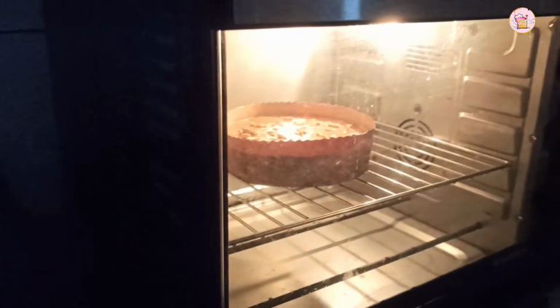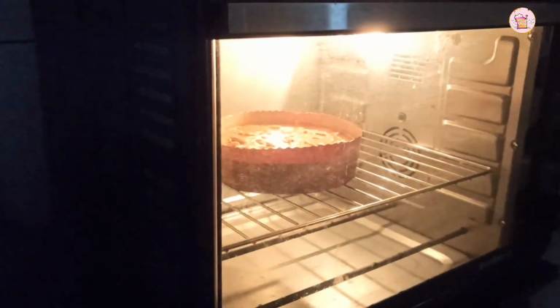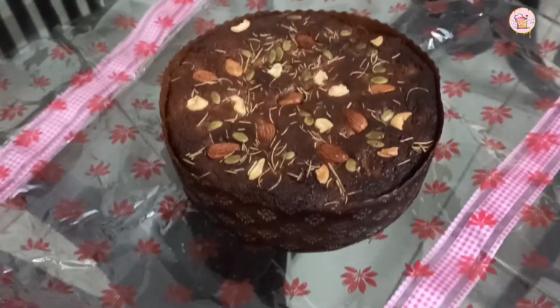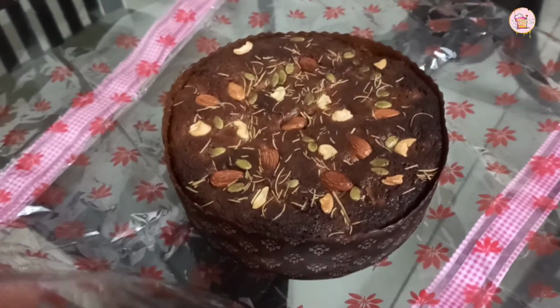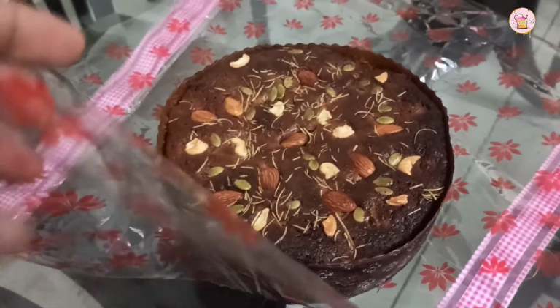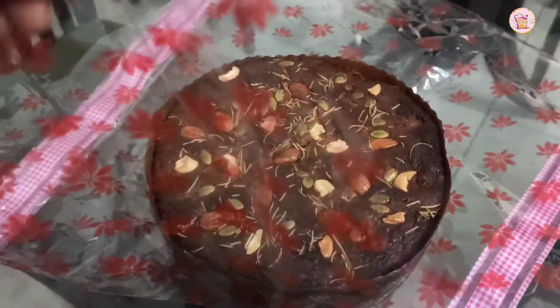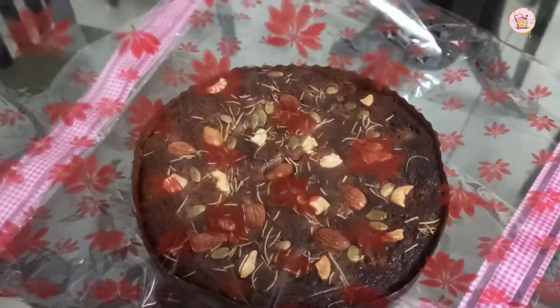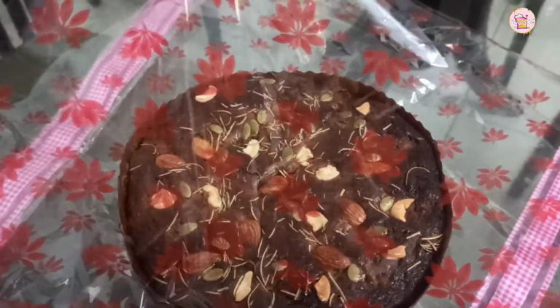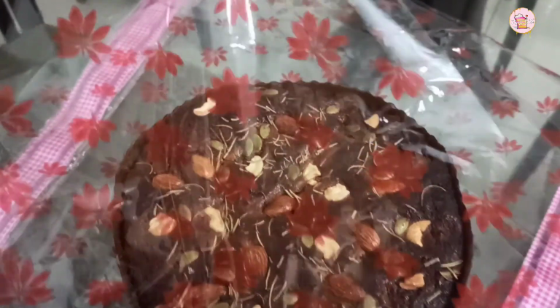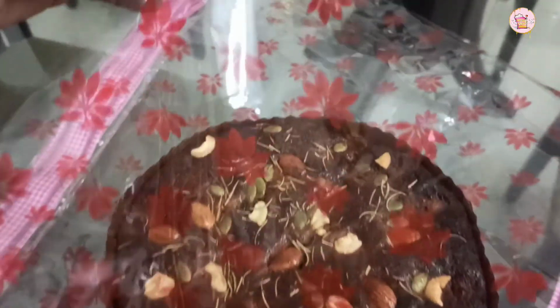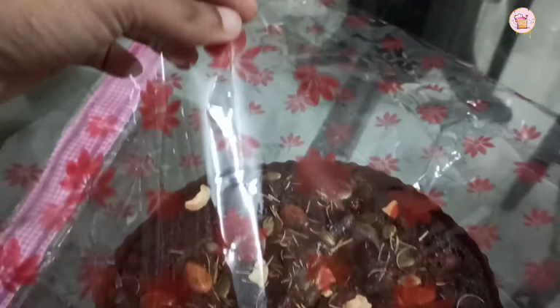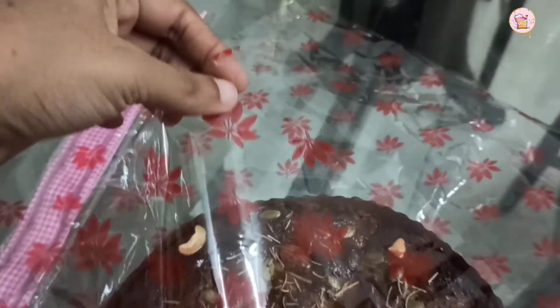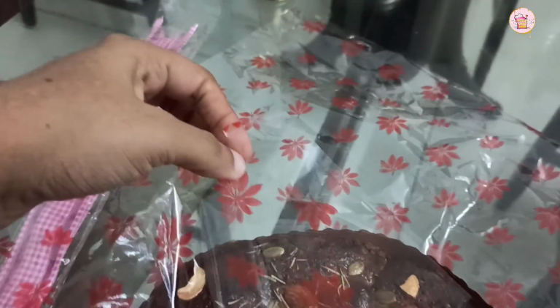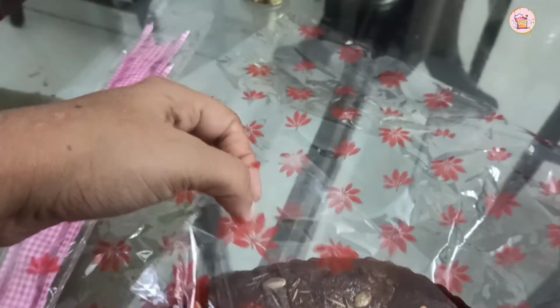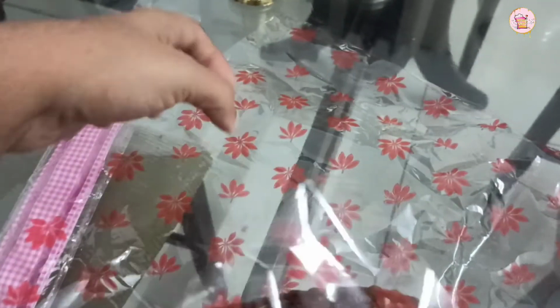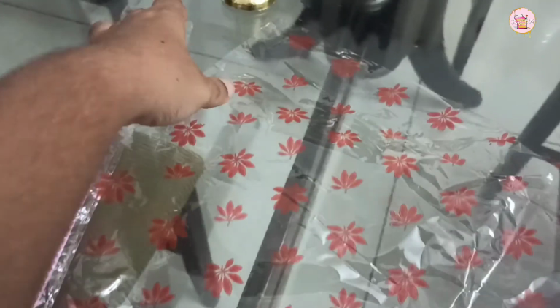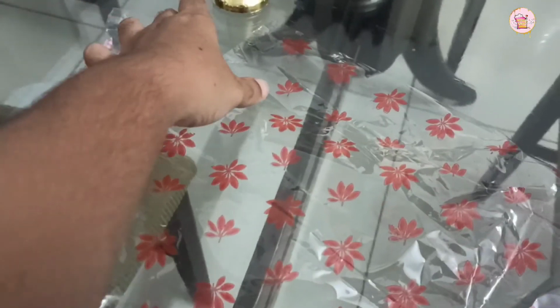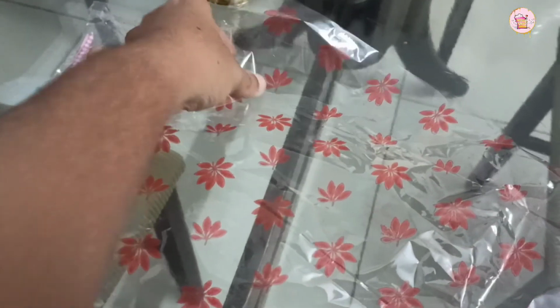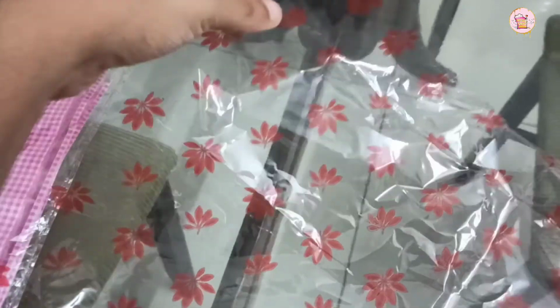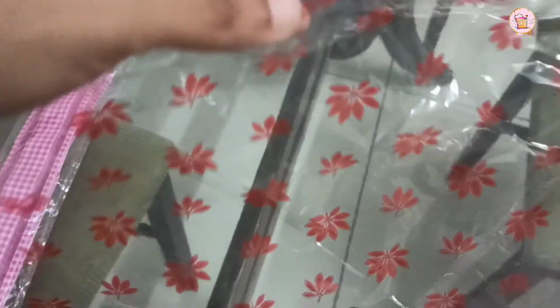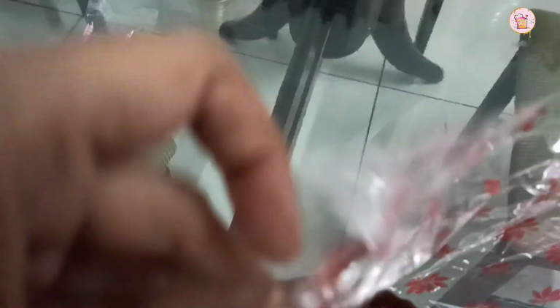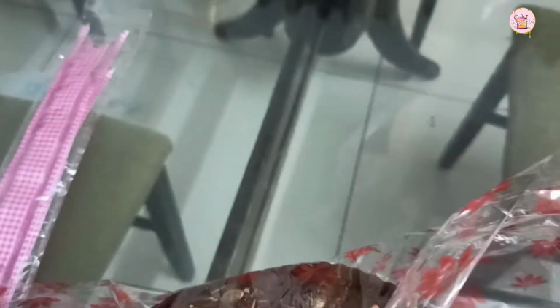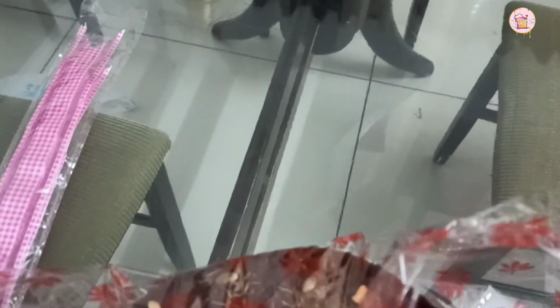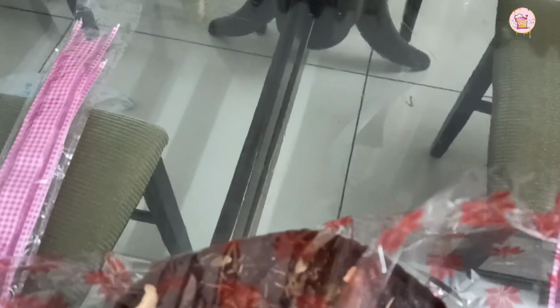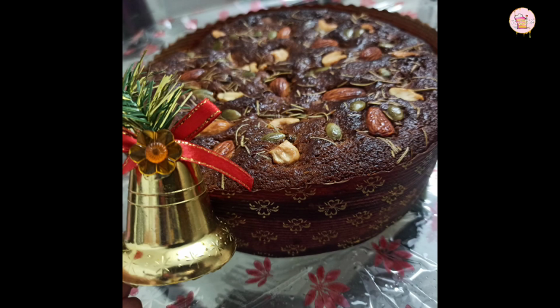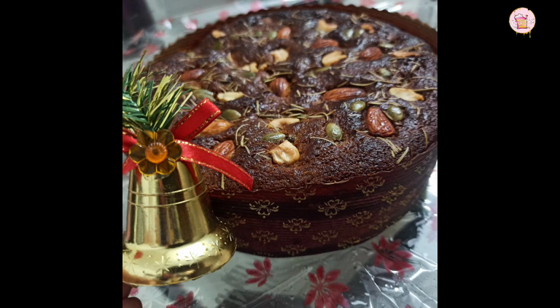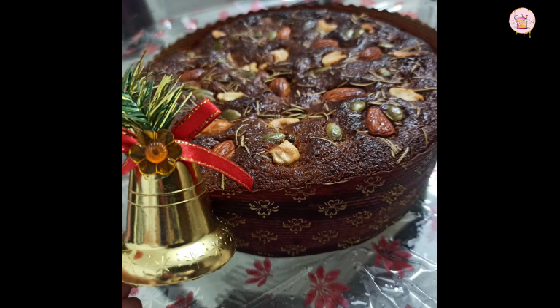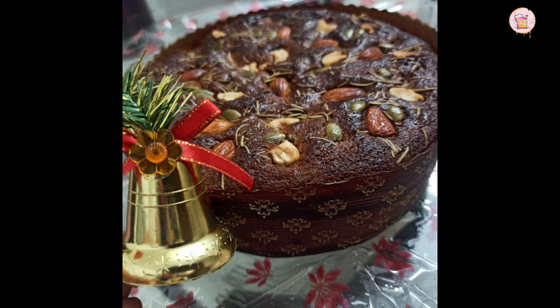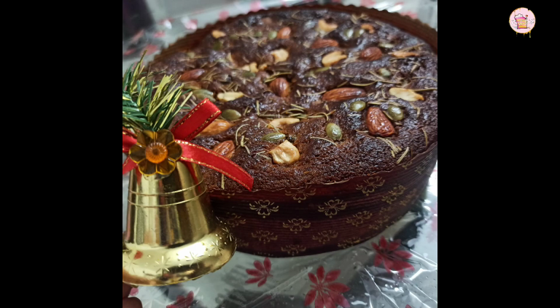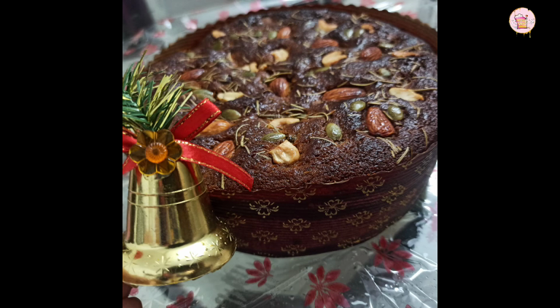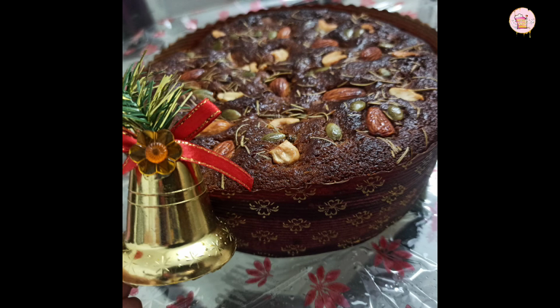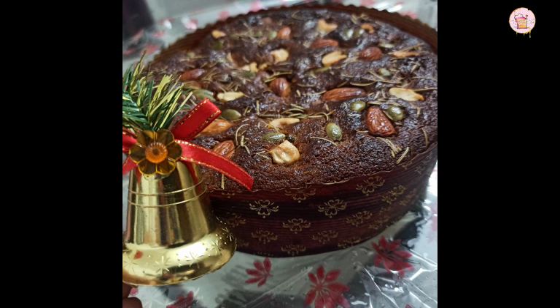Now we are ready to try the carrot cake. Please give me feedback. Take care. Bye!